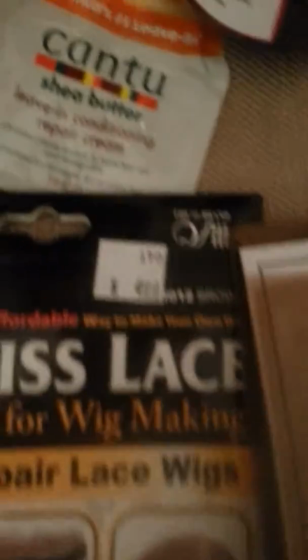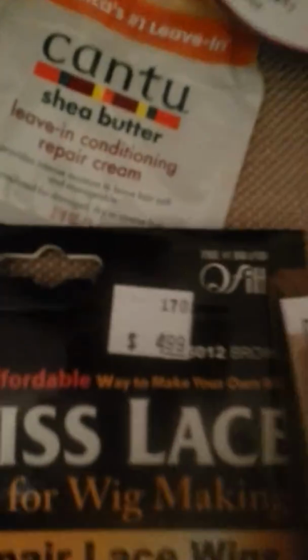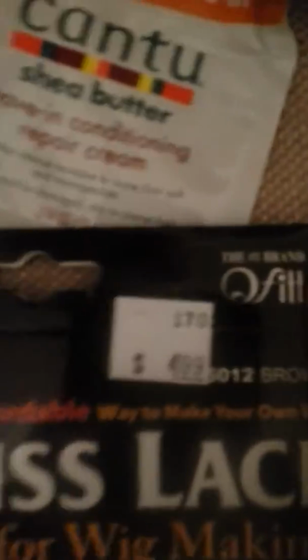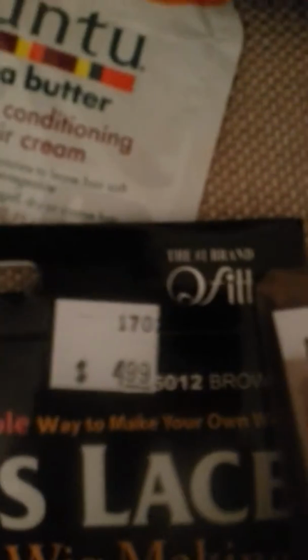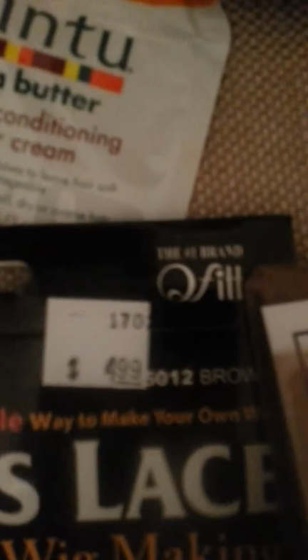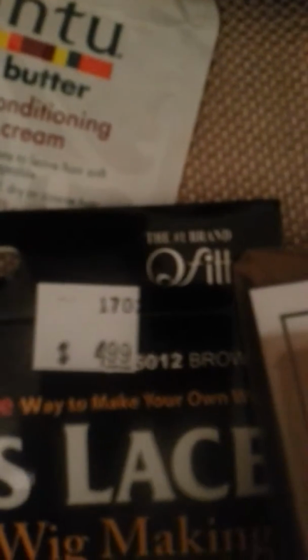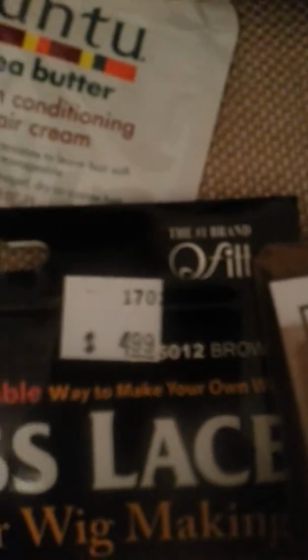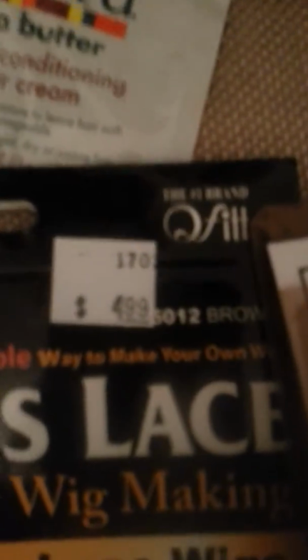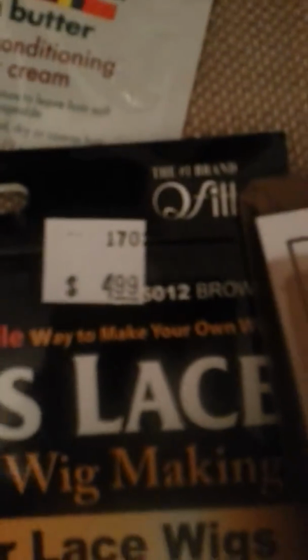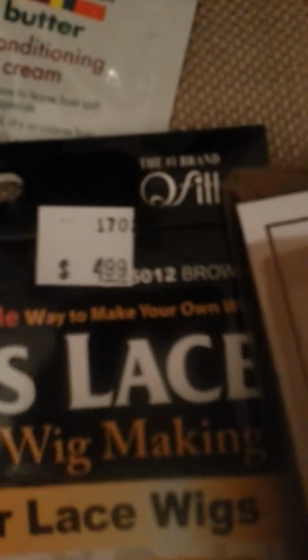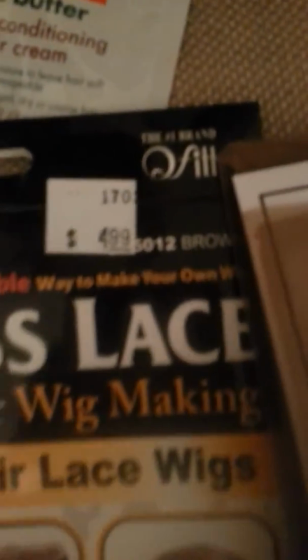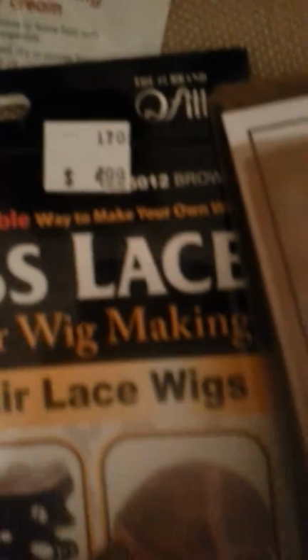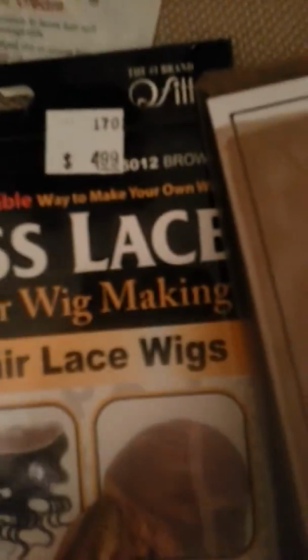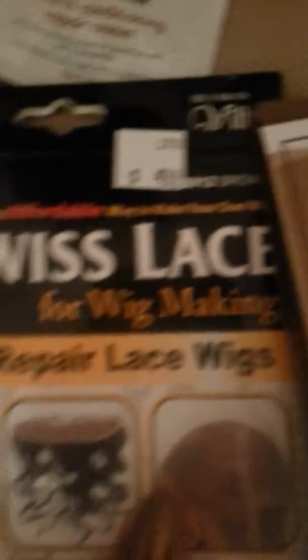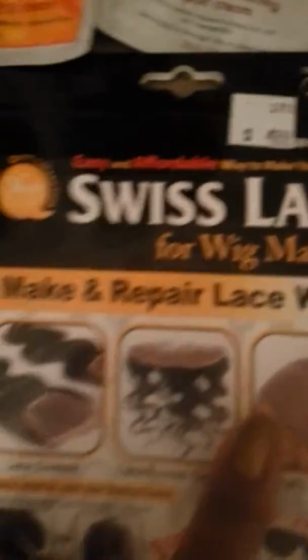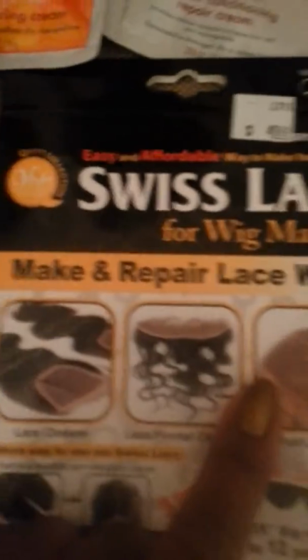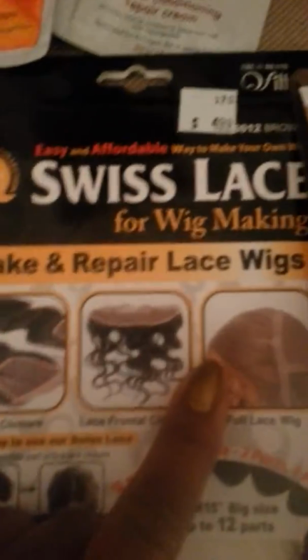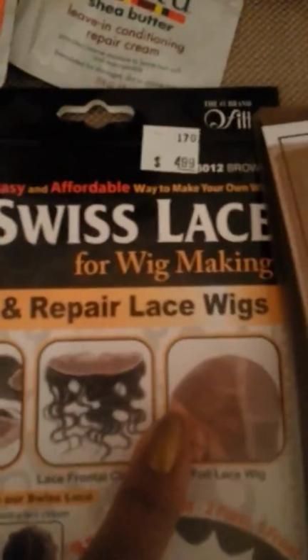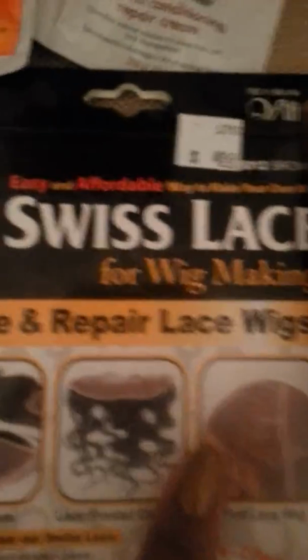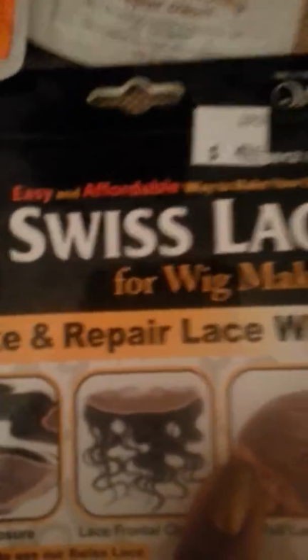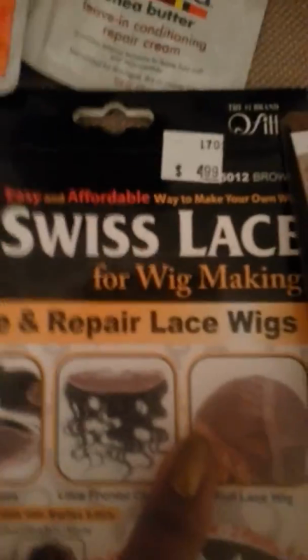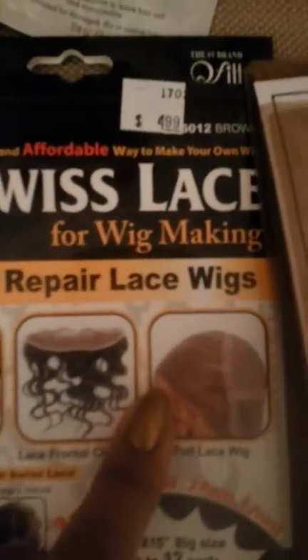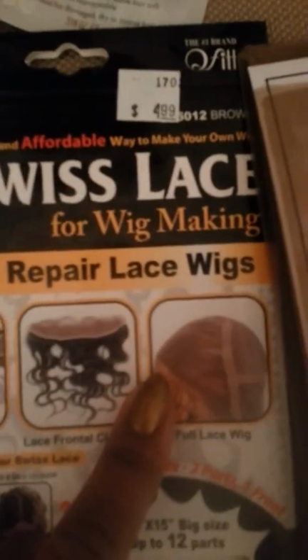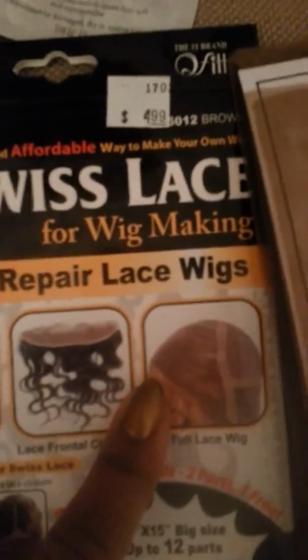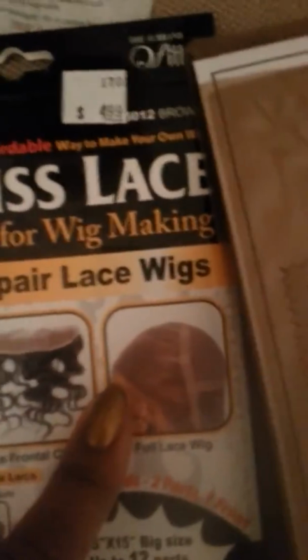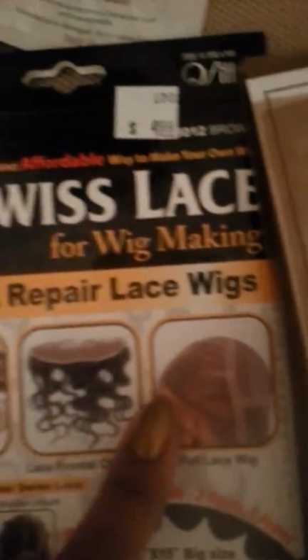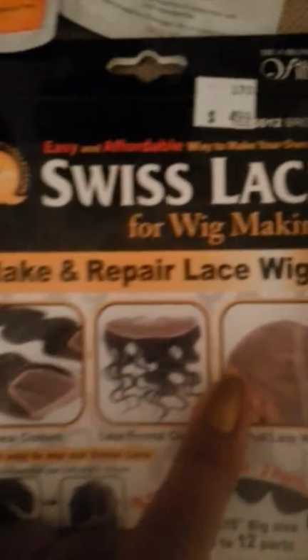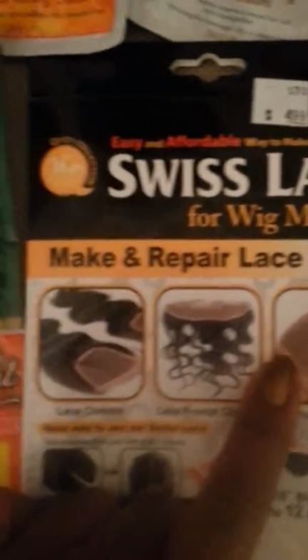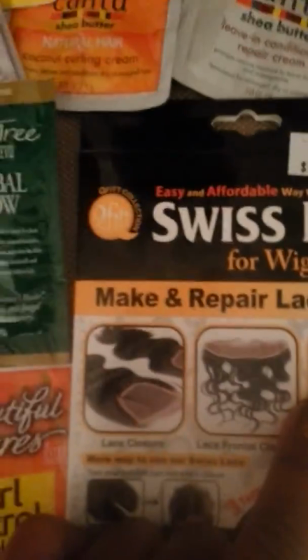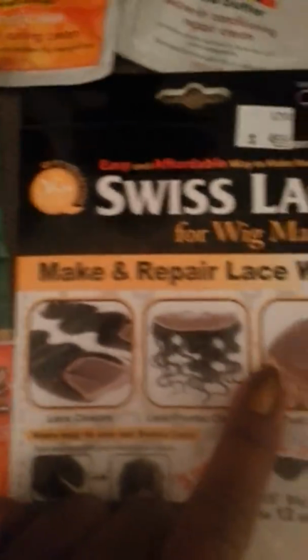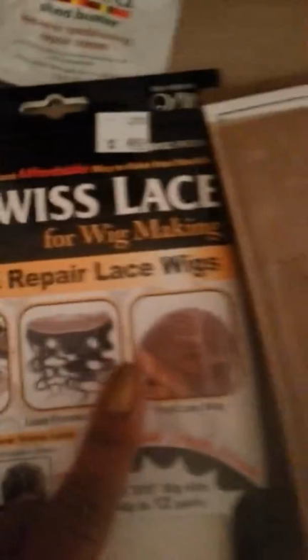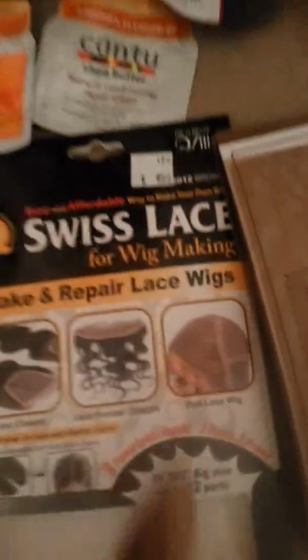This company is Q-Fit. I know if you Google their name you can get the product, but I've never seen the Swiss lace. So this must be something new or hard to get.